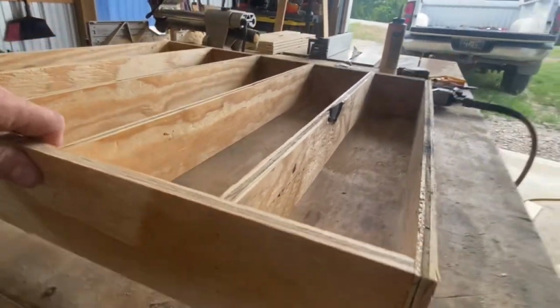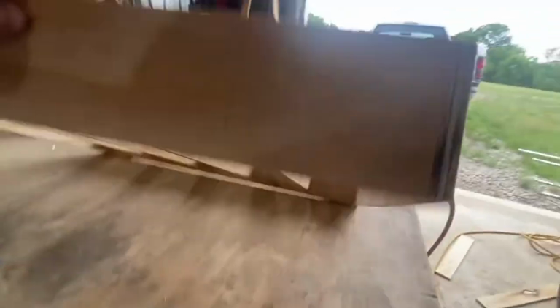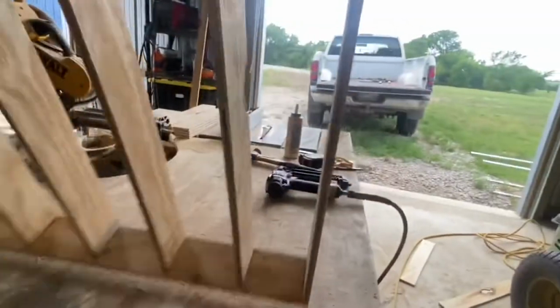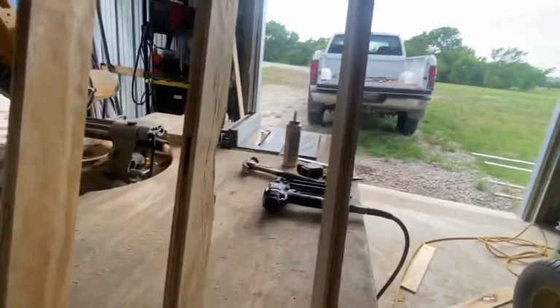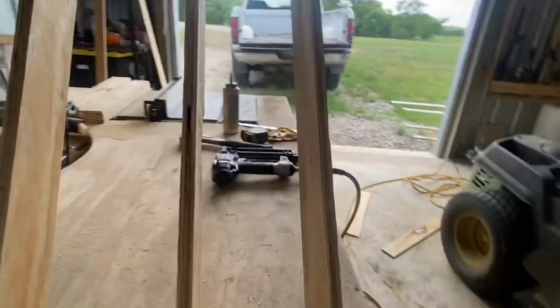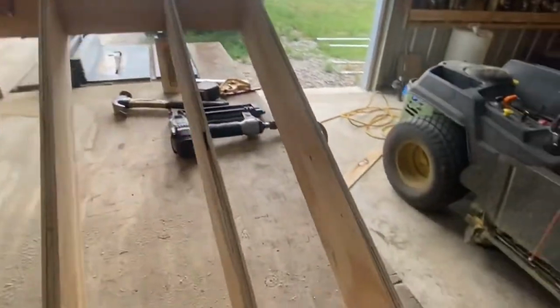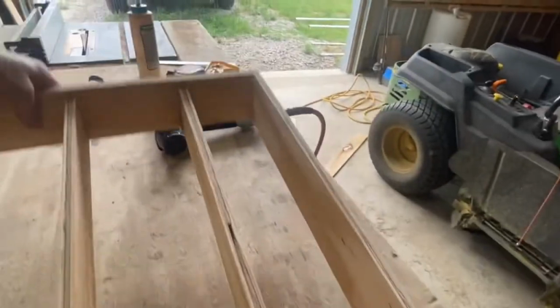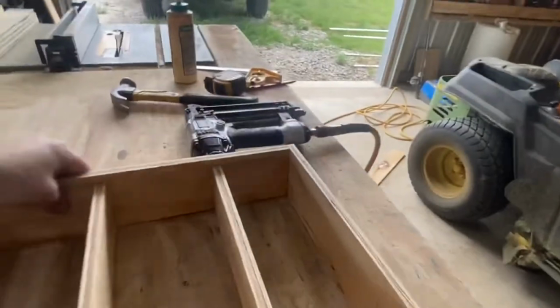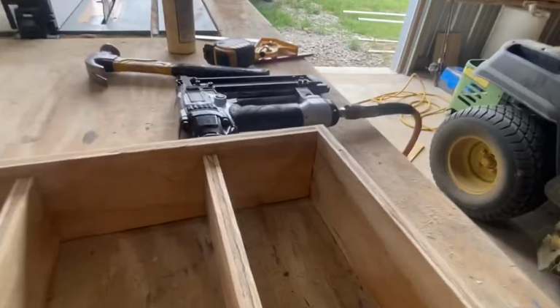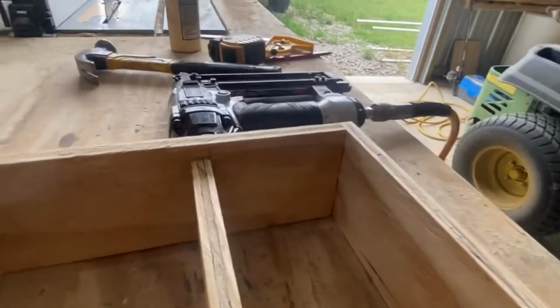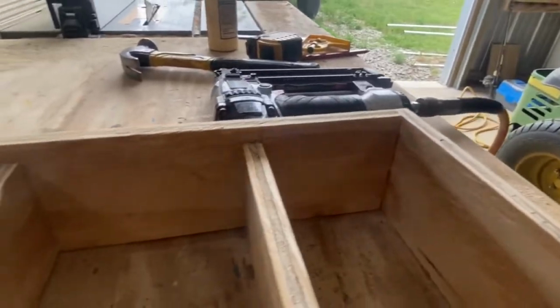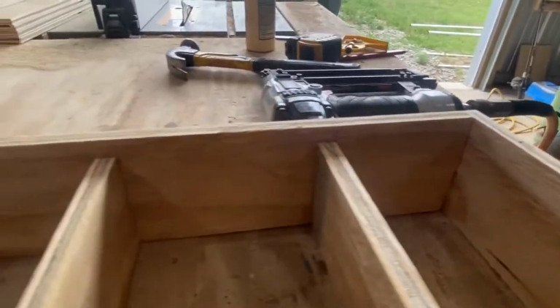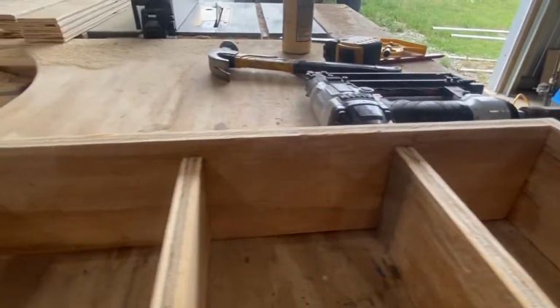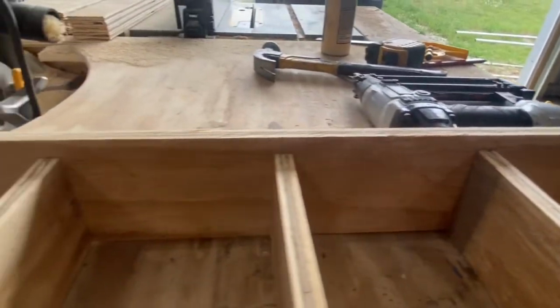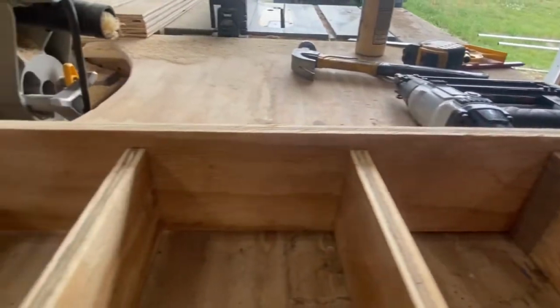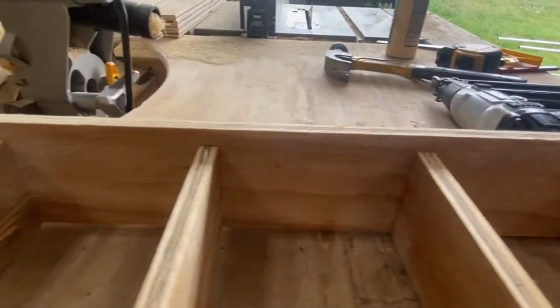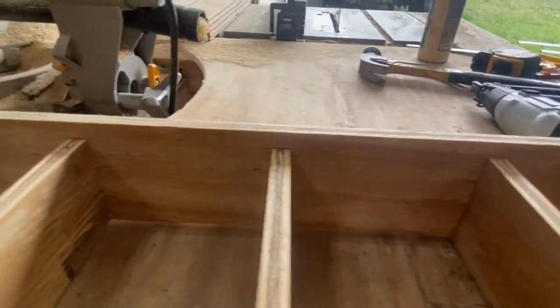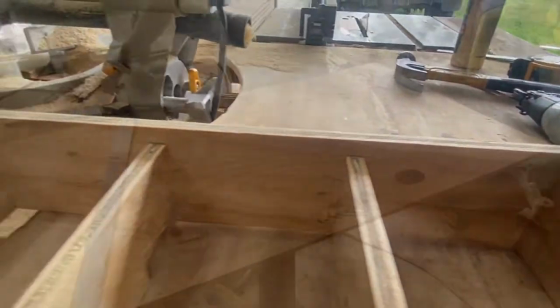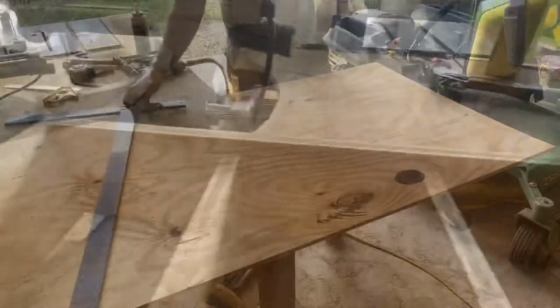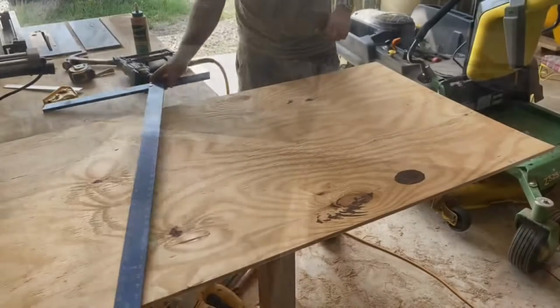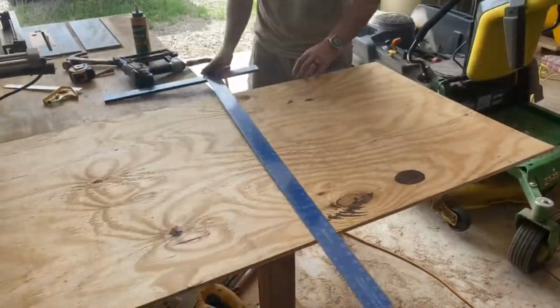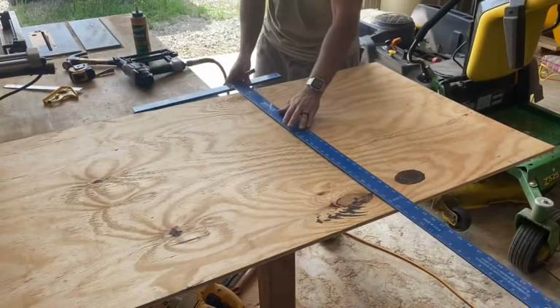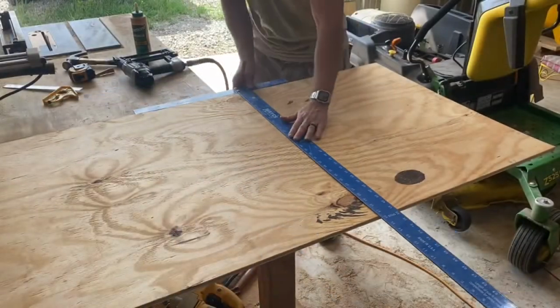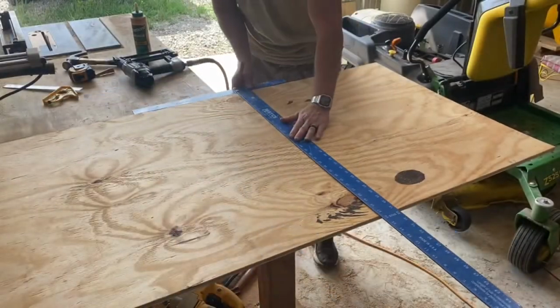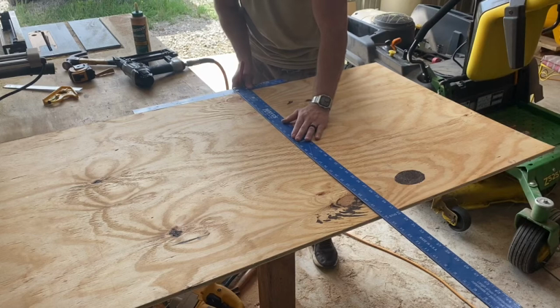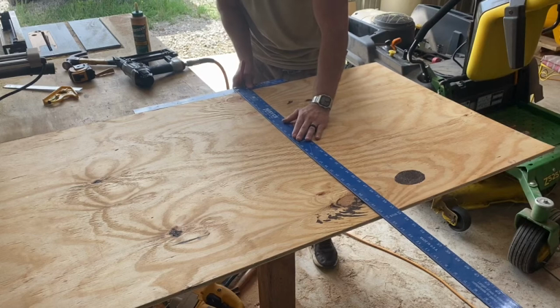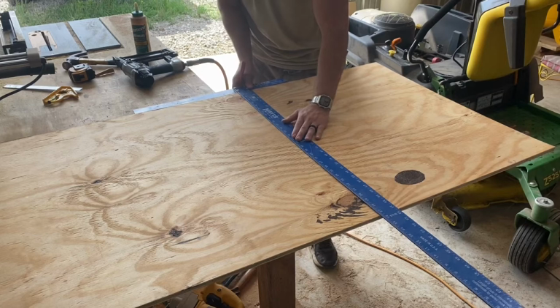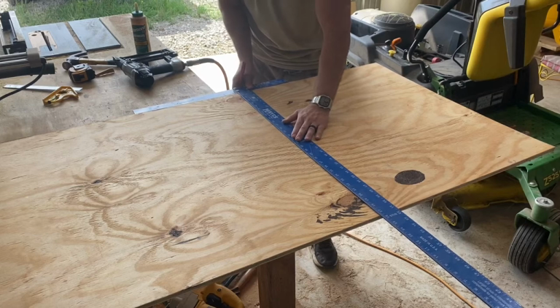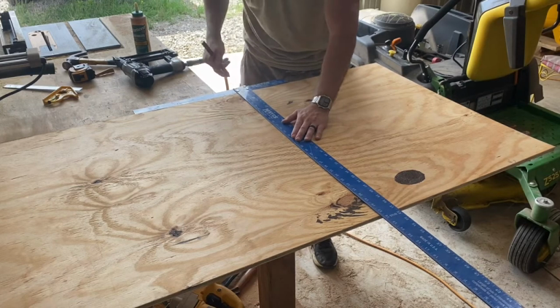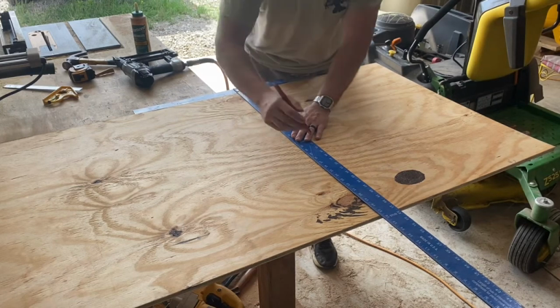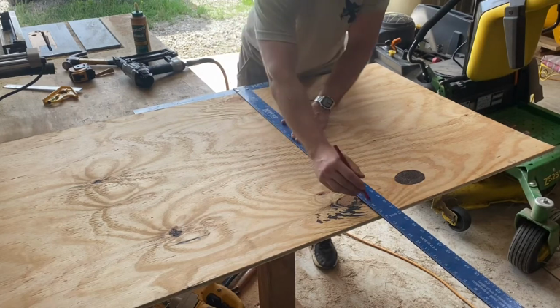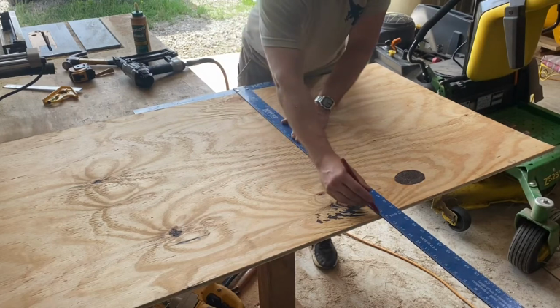And when we flip this over, you'll see that there's a half inch gap on the other side. That way we can install the backing.